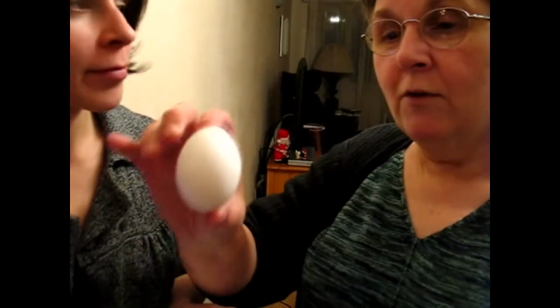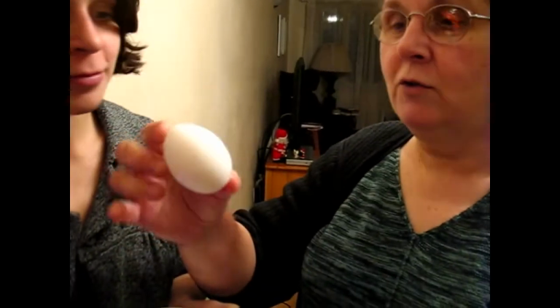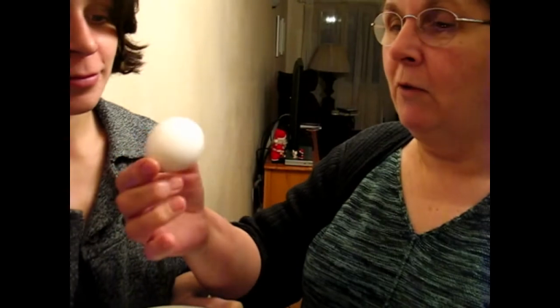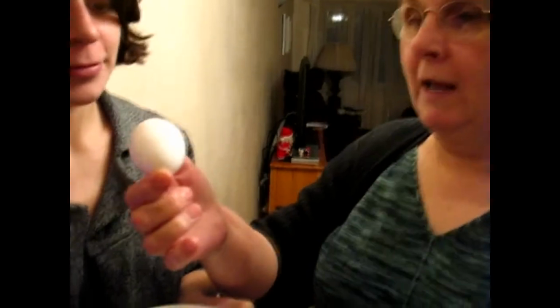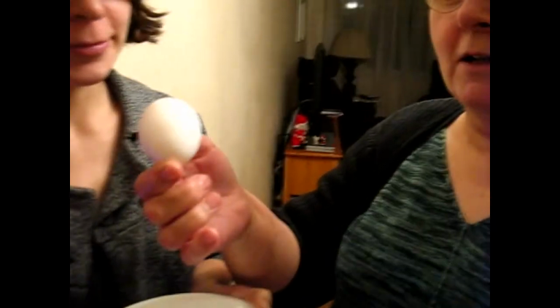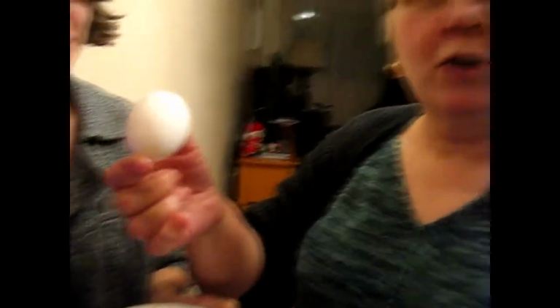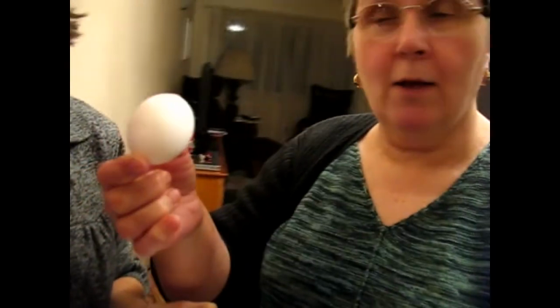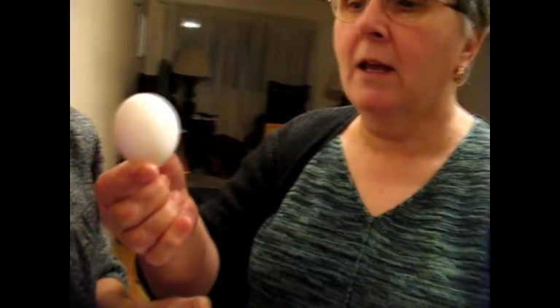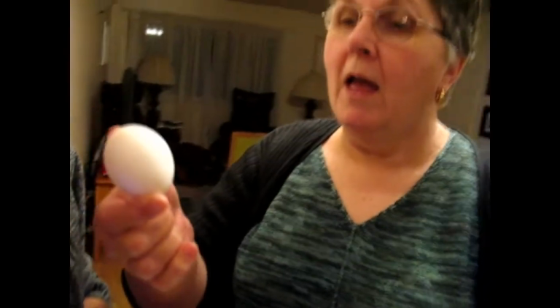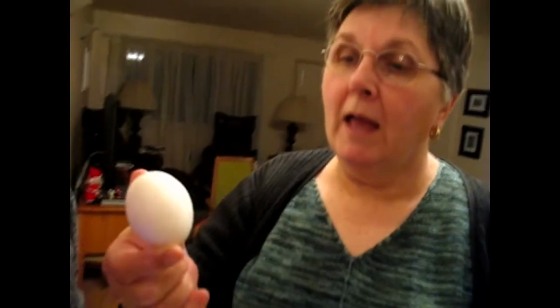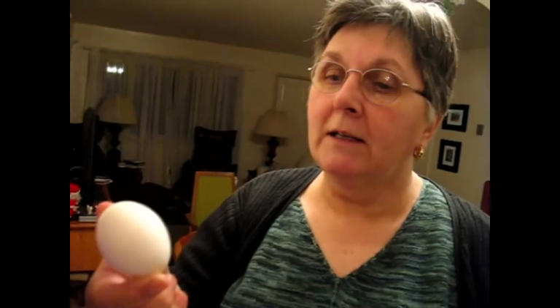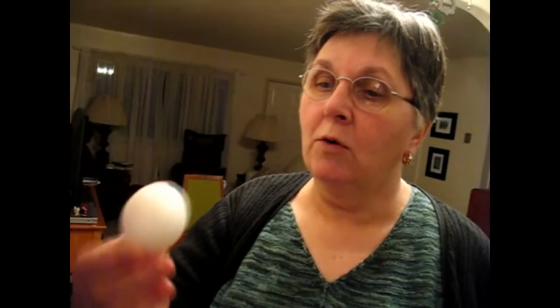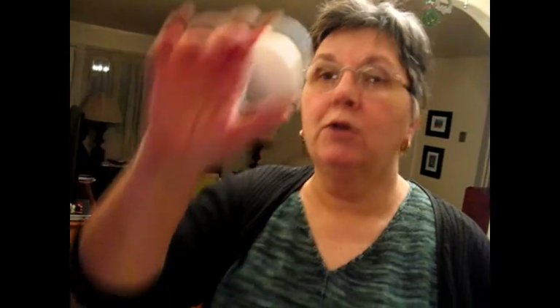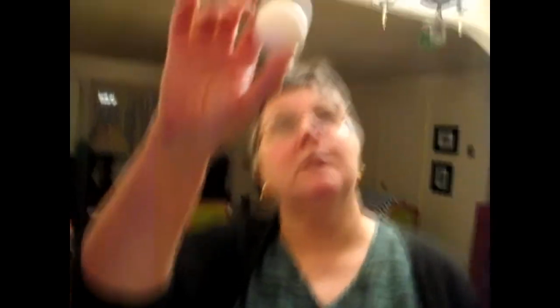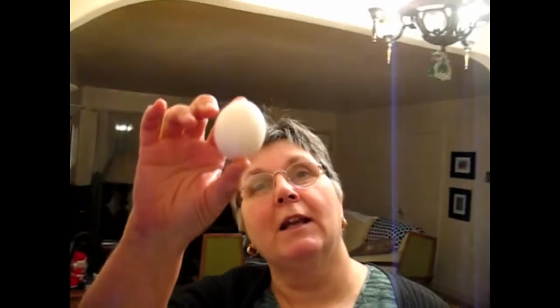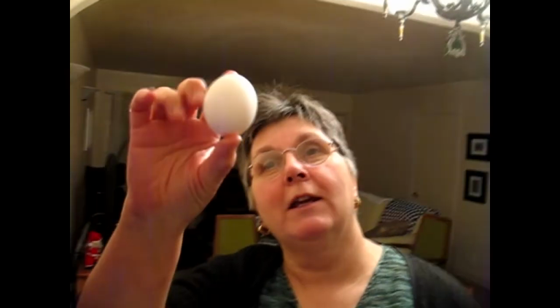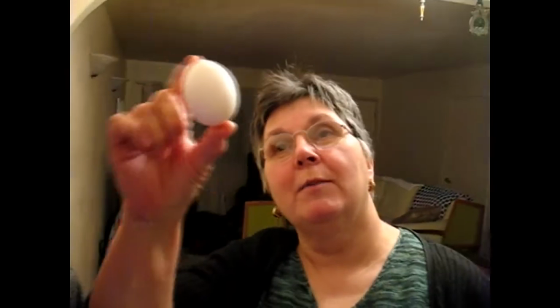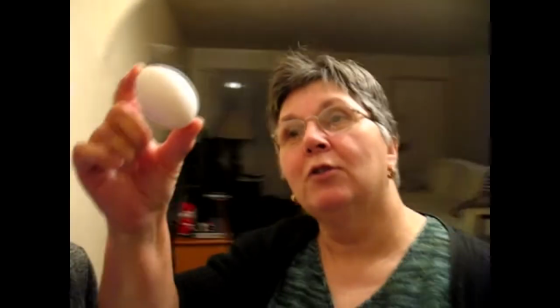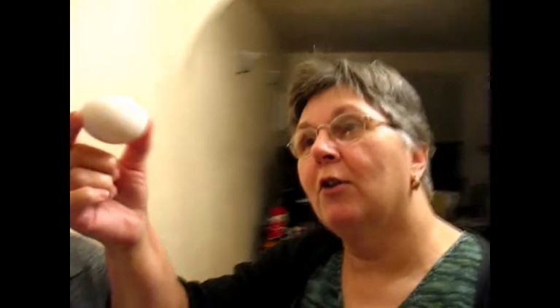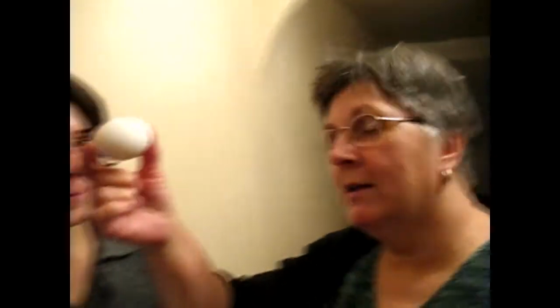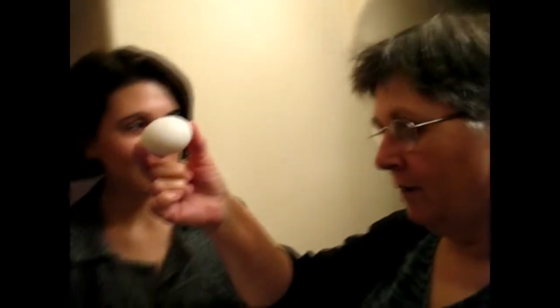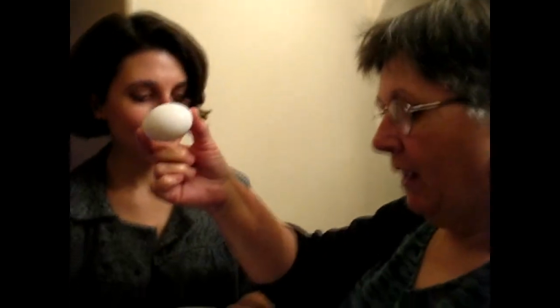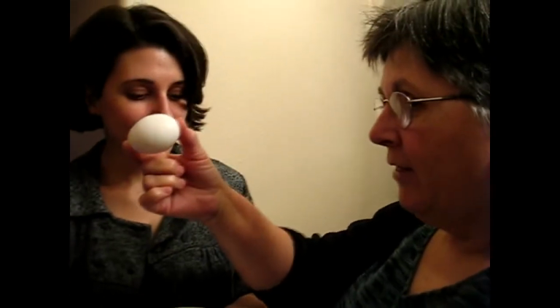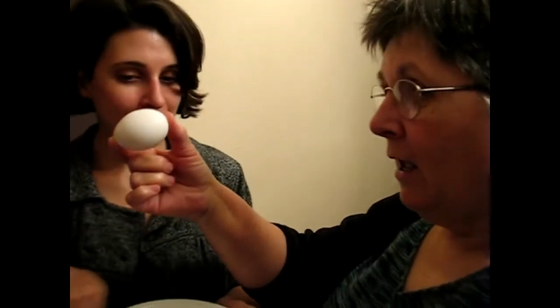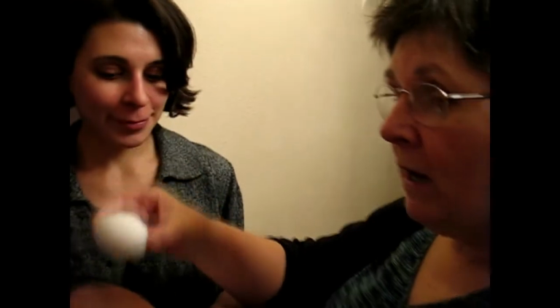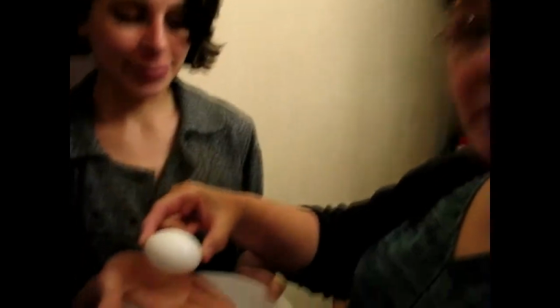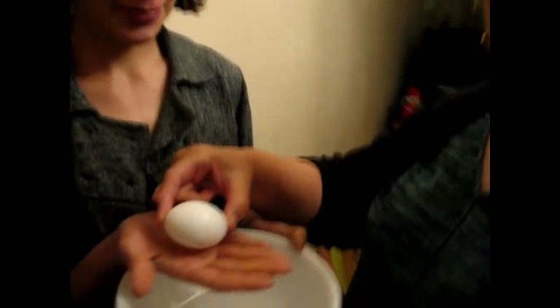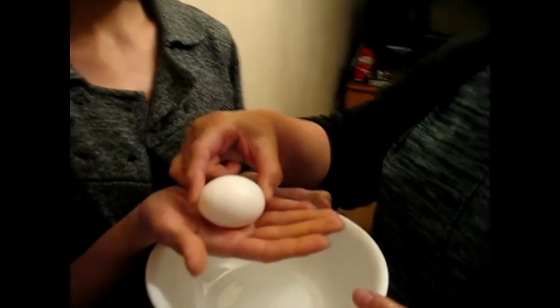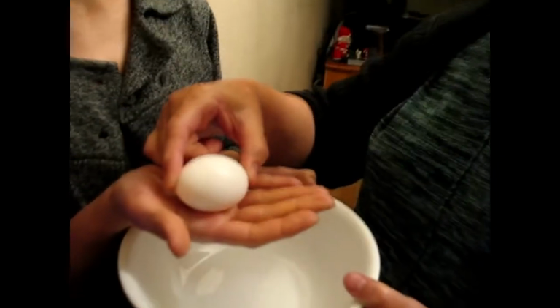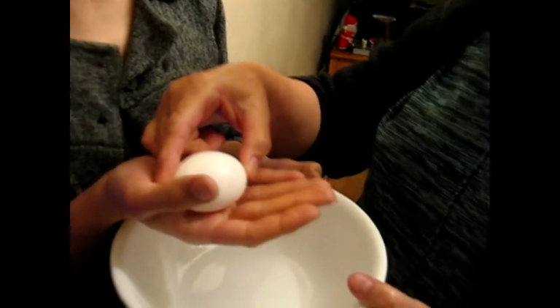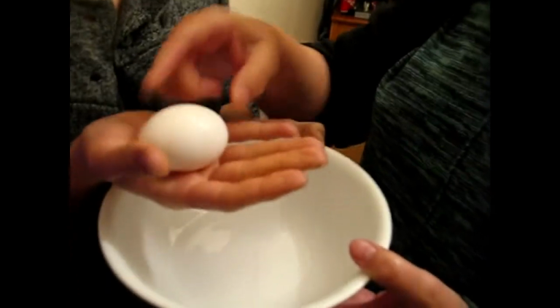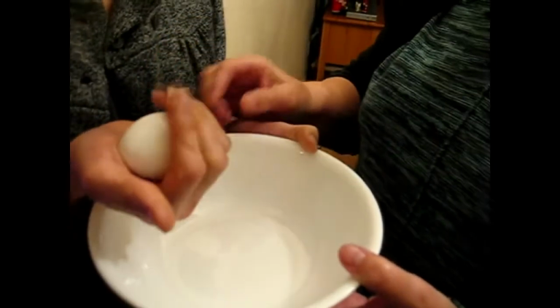First you choose a great egg. This is a large Cal Poly egg and it has no cracks. You need to inspect it carefully to make sure that there are no cracks — there are none. Then we are going to be doing this today with a safety net of a white porcelain bowl.